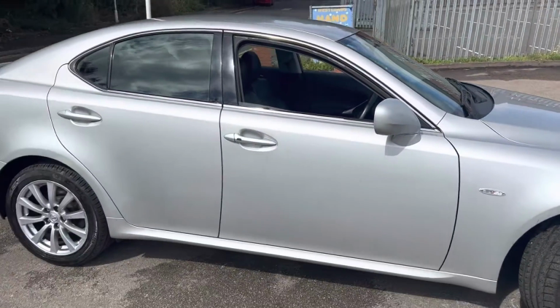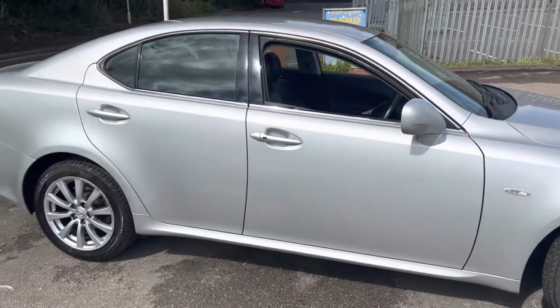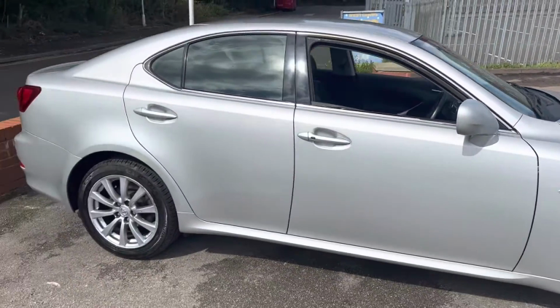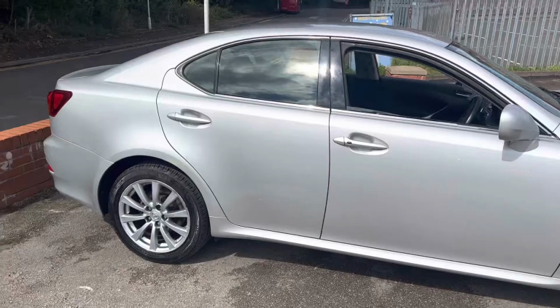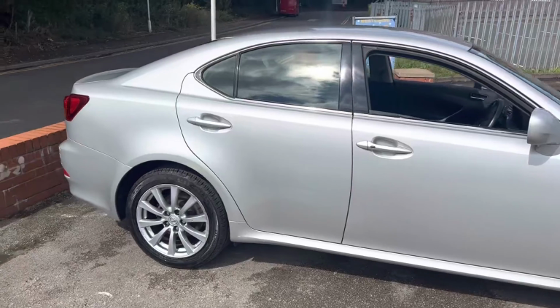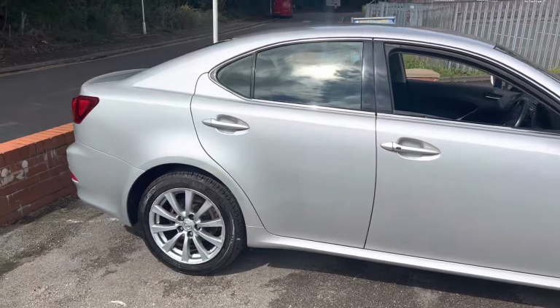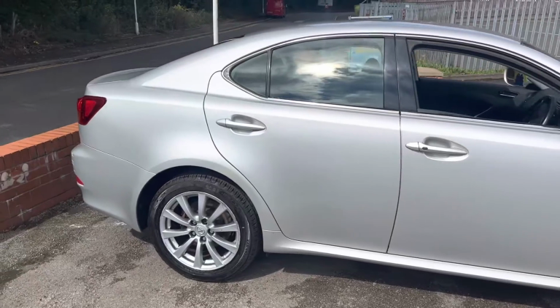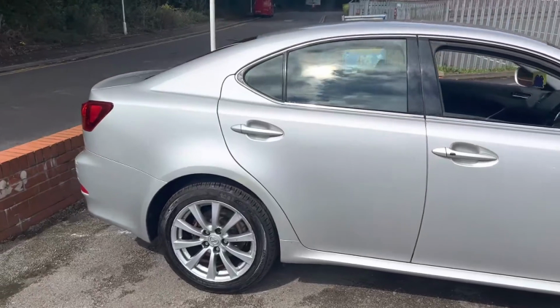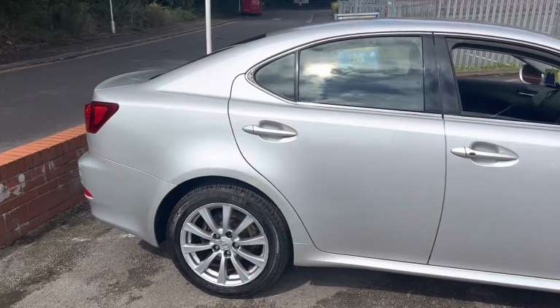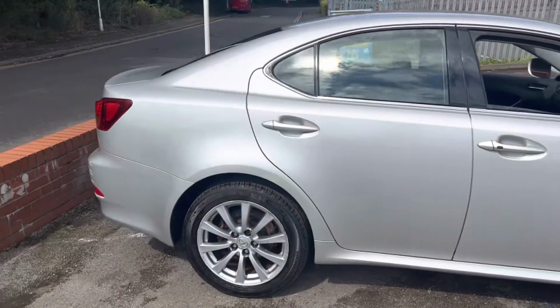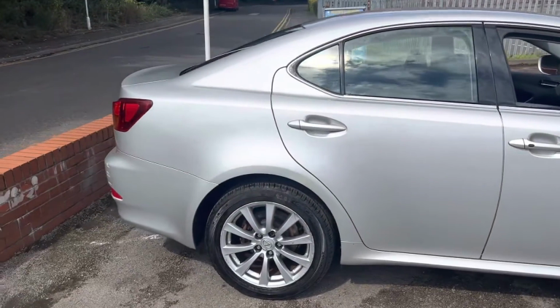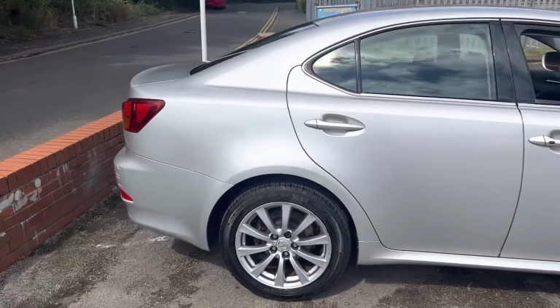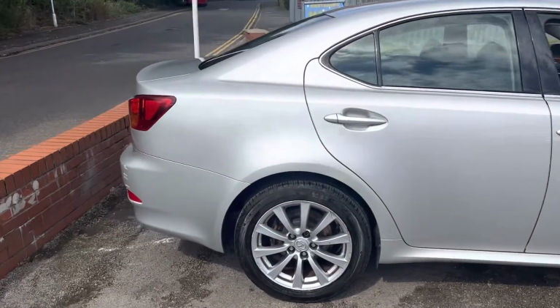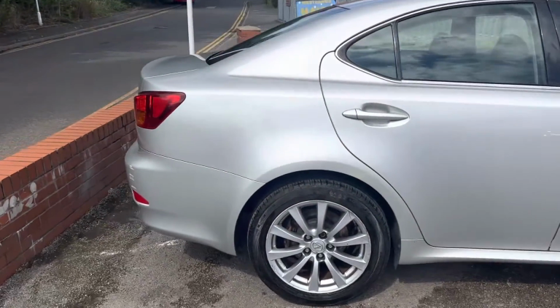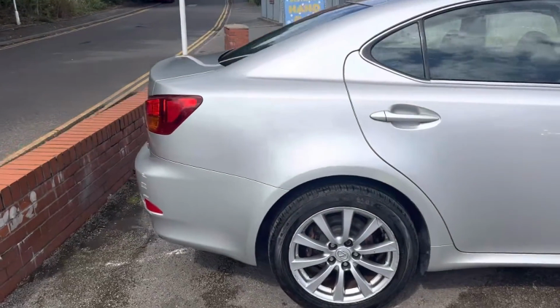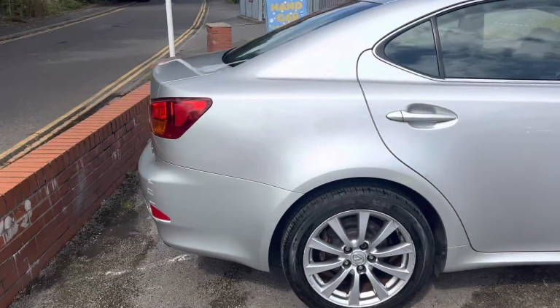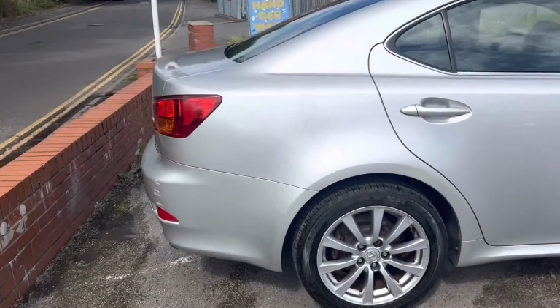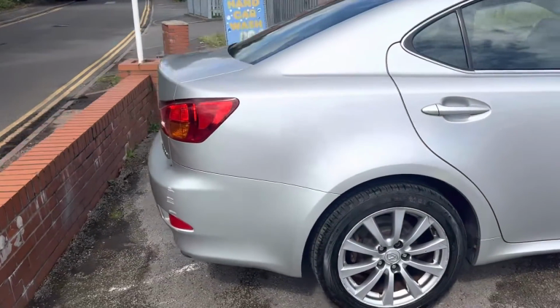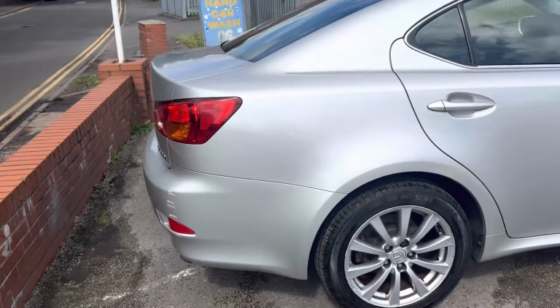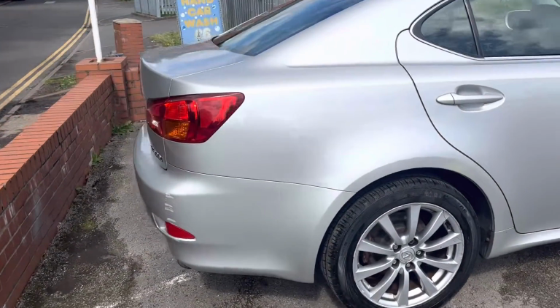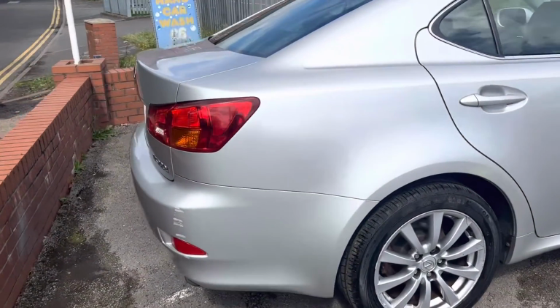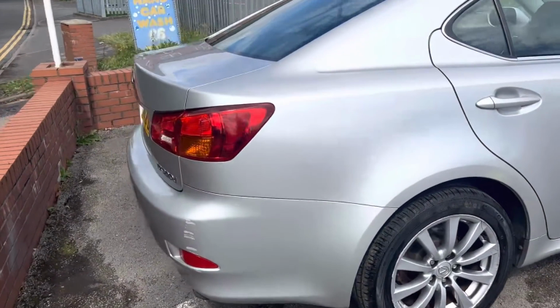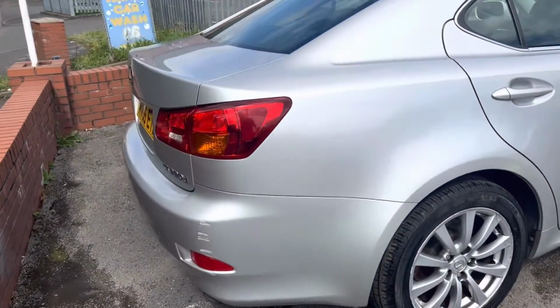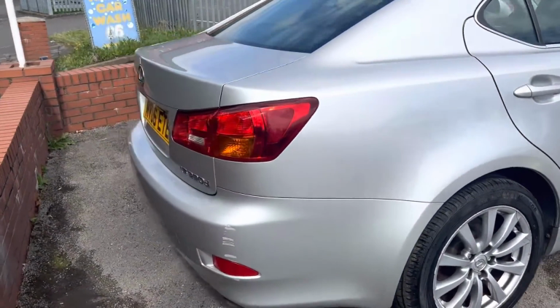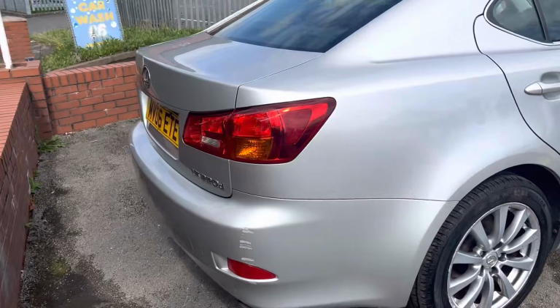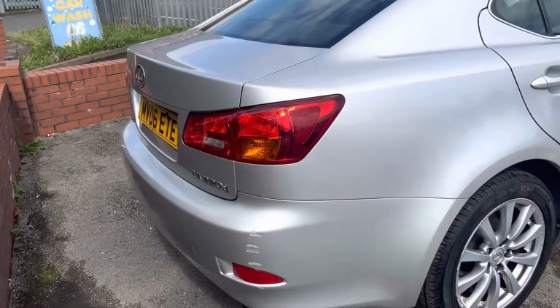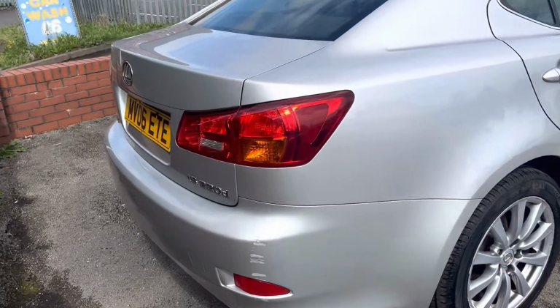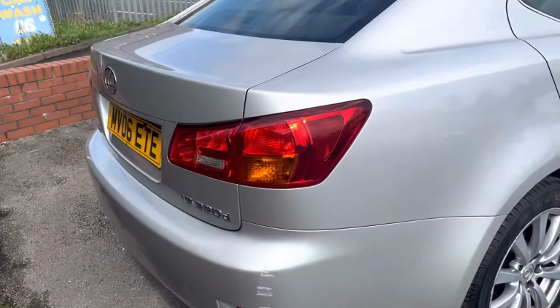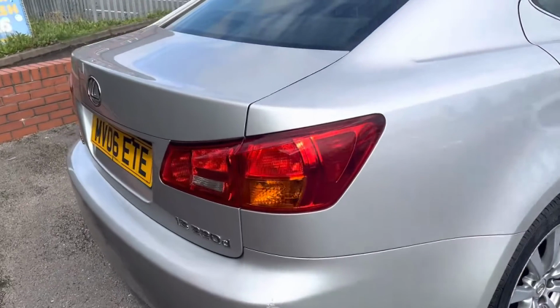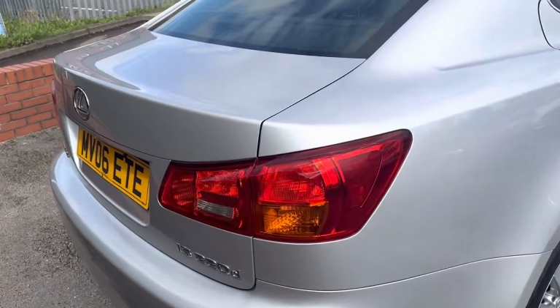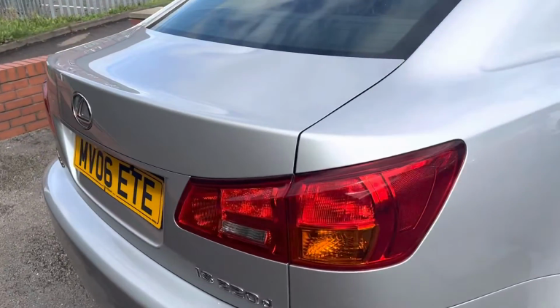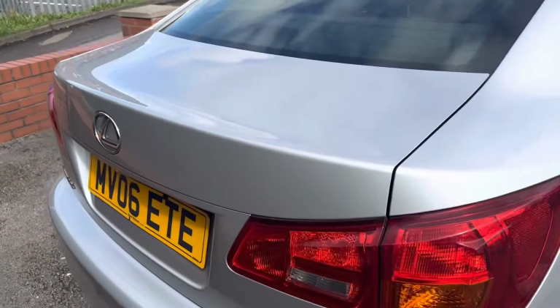I've taken it for a short drive — it drives quite well. Goes through the gears as expected. These are relatively bulletproof cars to be fair; Lexus is a very good brand.